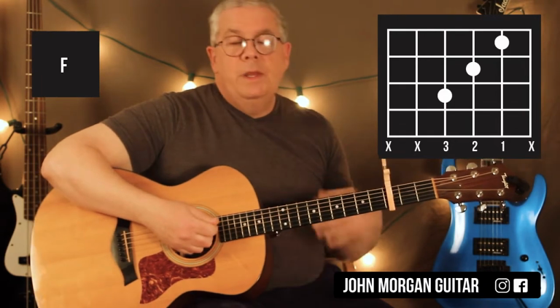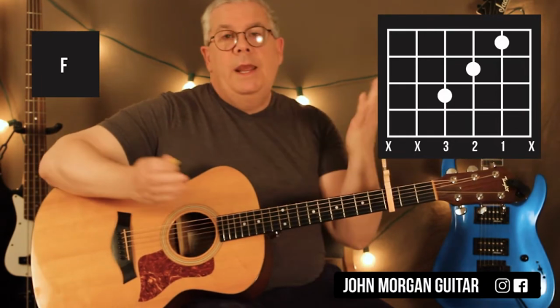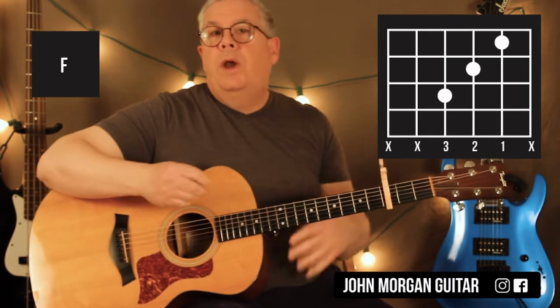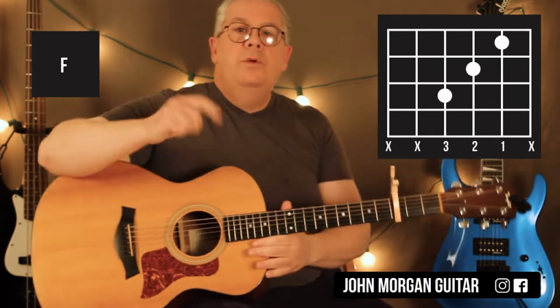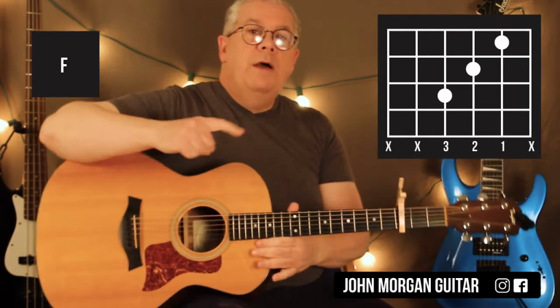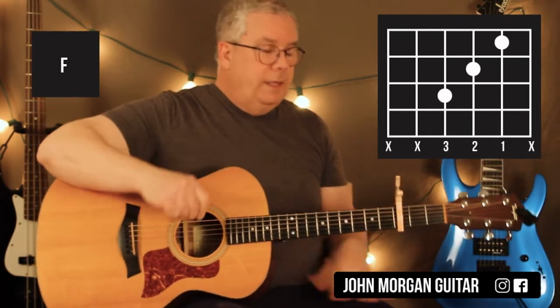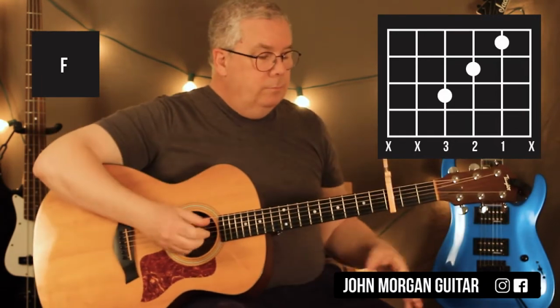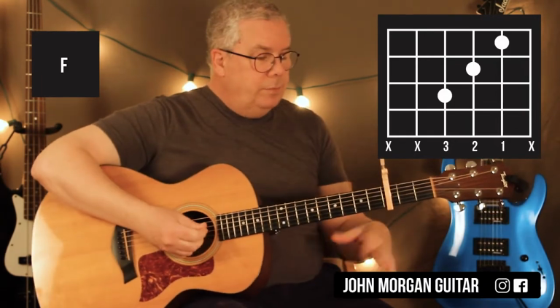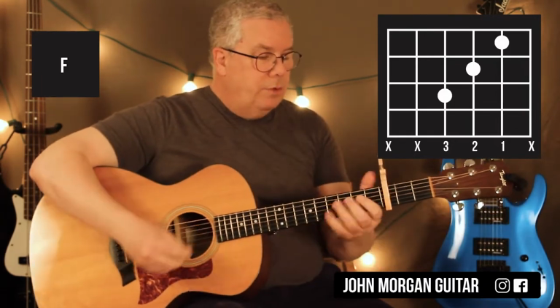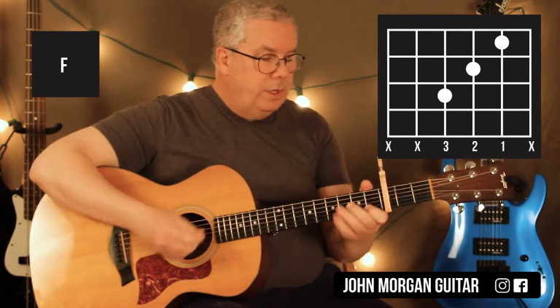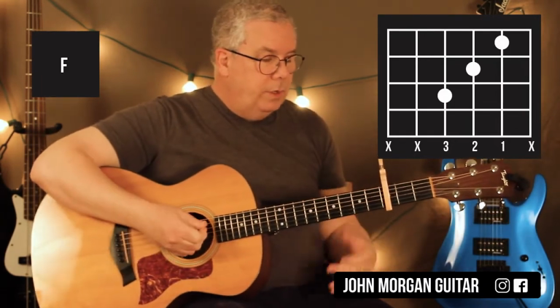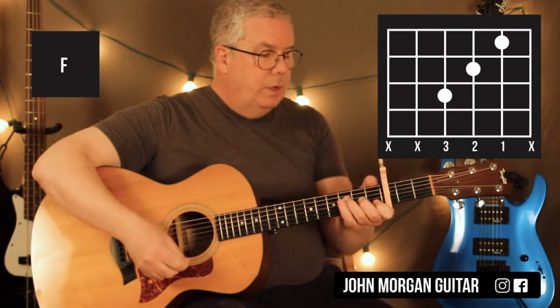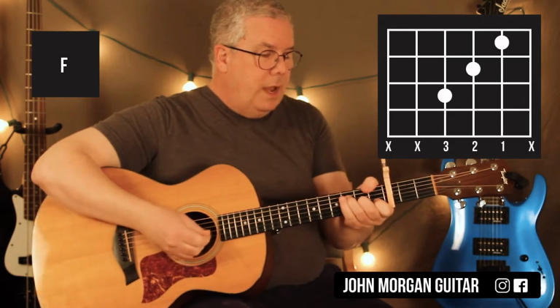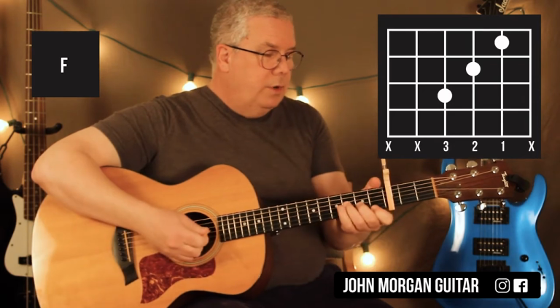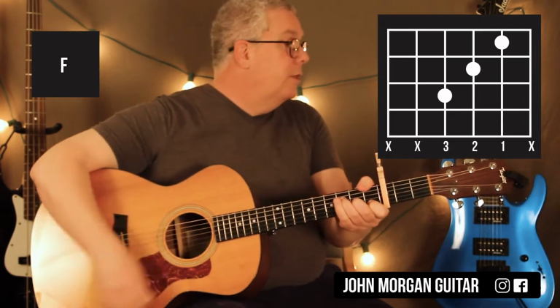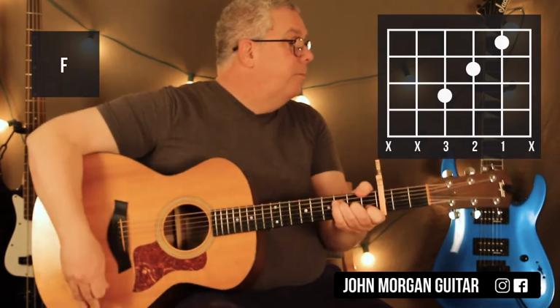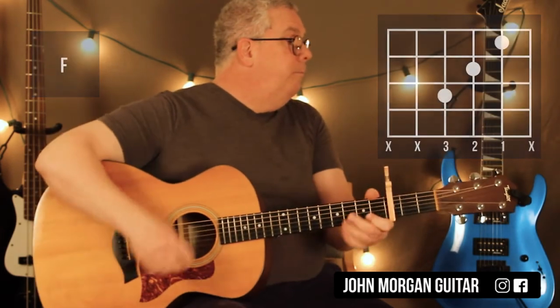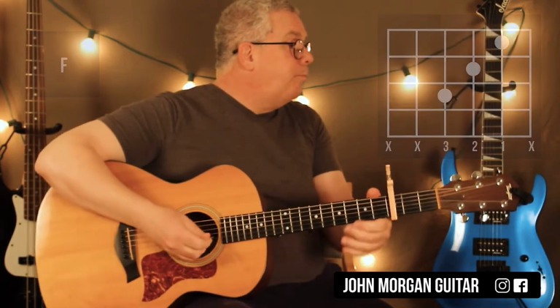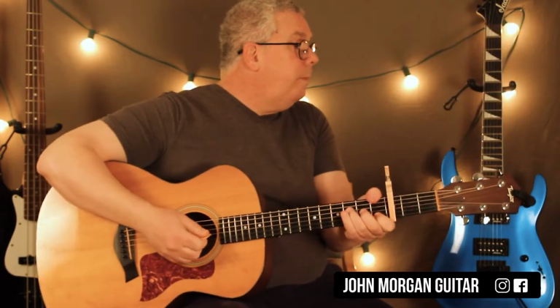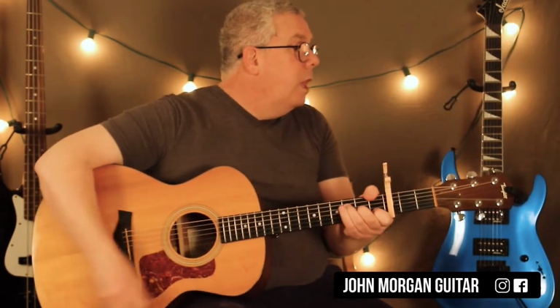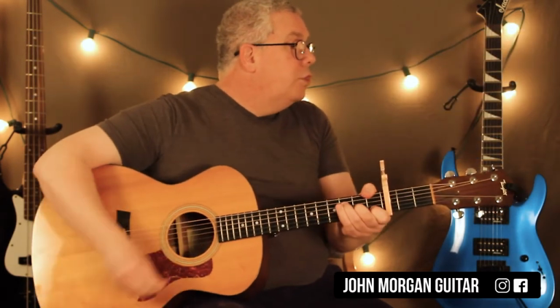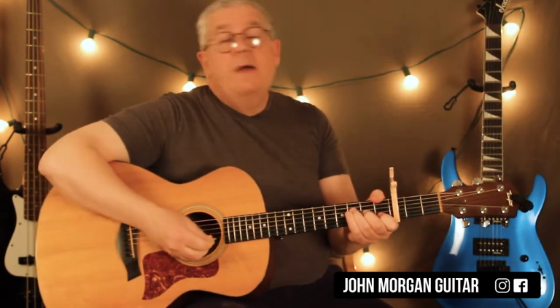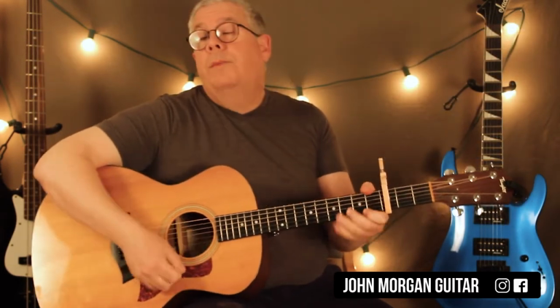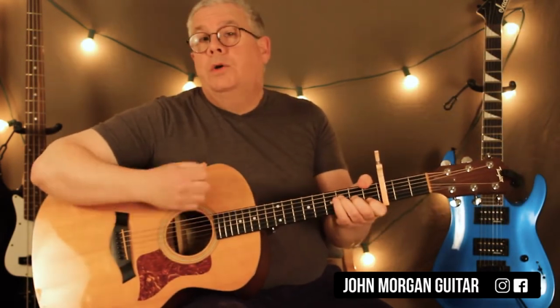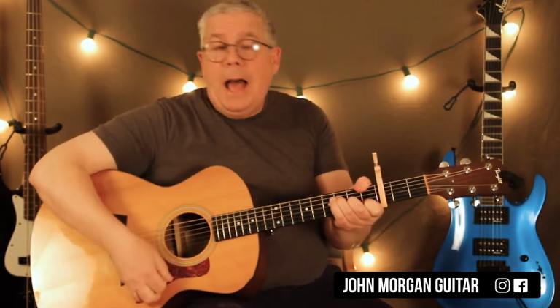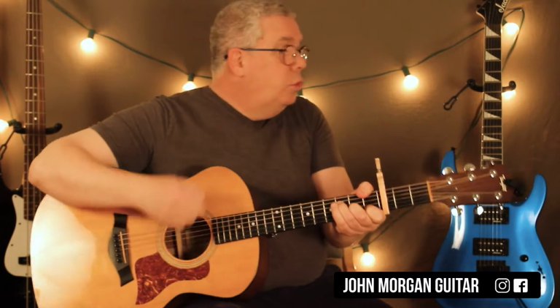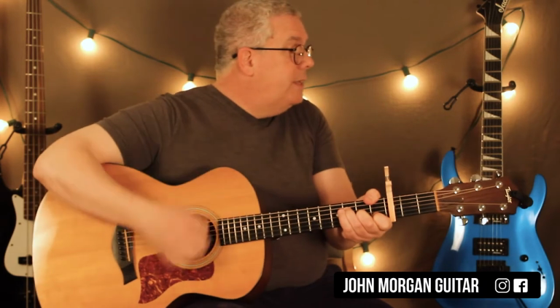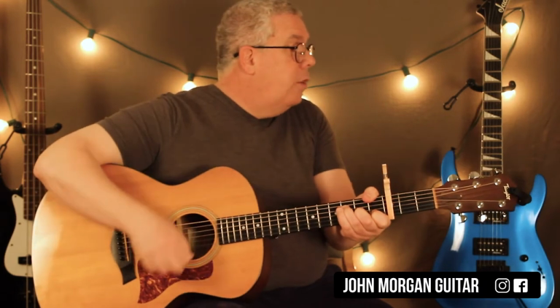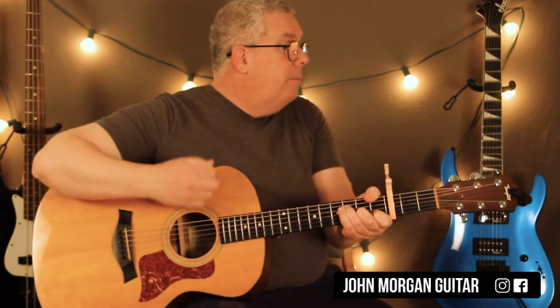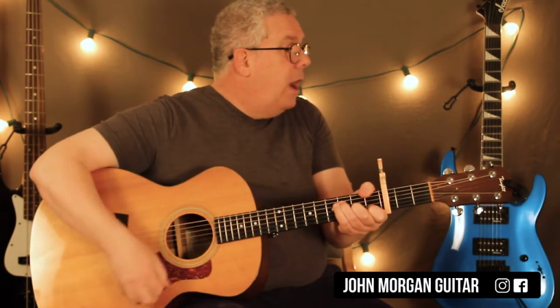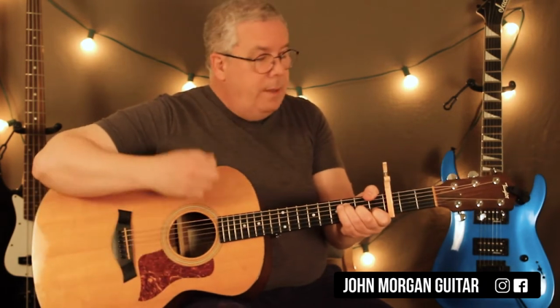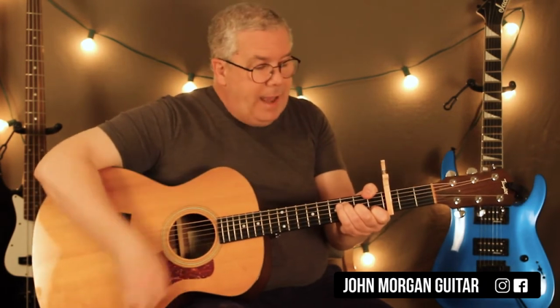So any way you do F to E, that's the real key to it. On my F chord I'm going to go down, down, up, down, up, down.